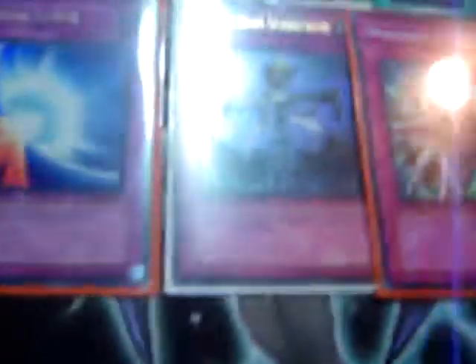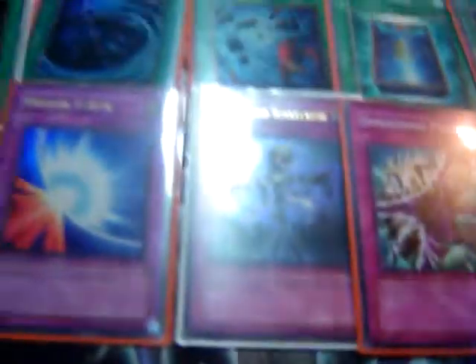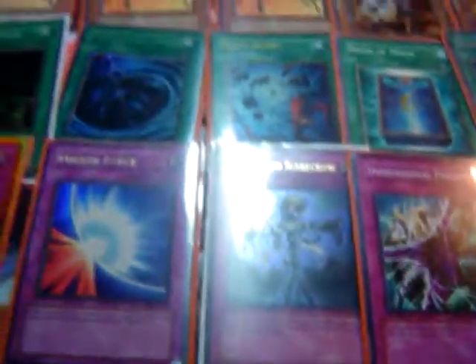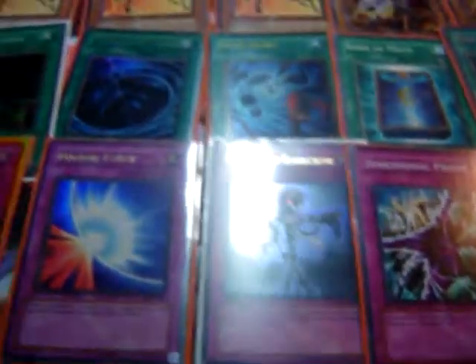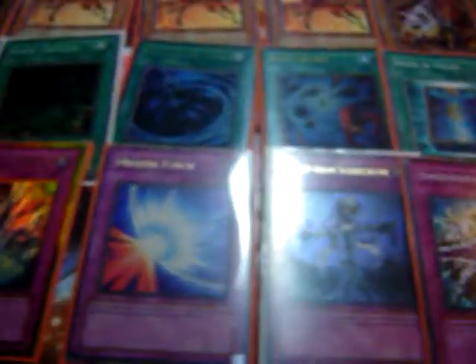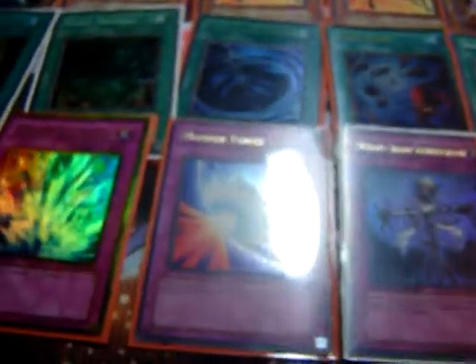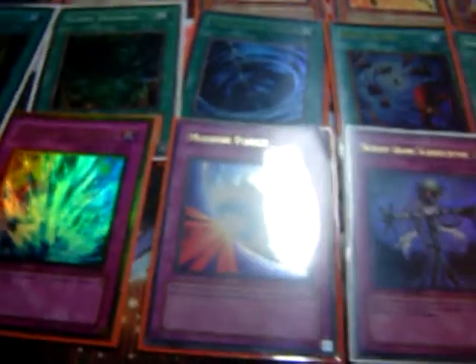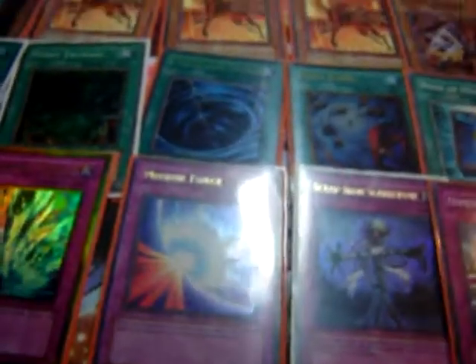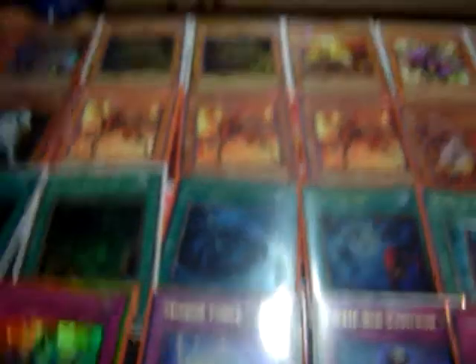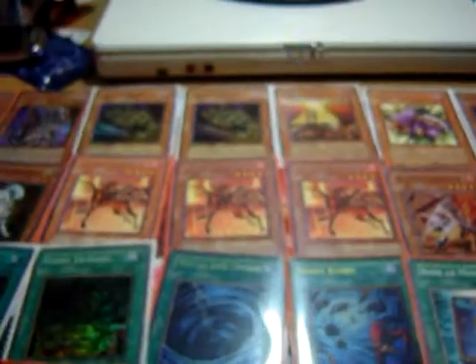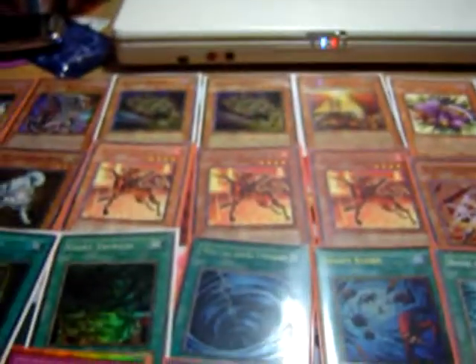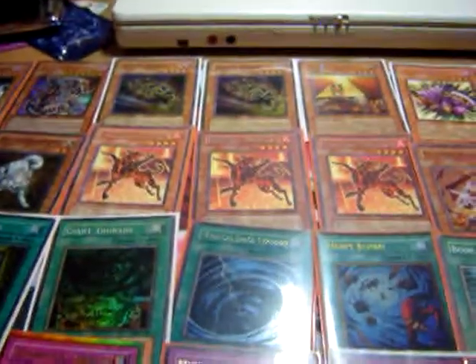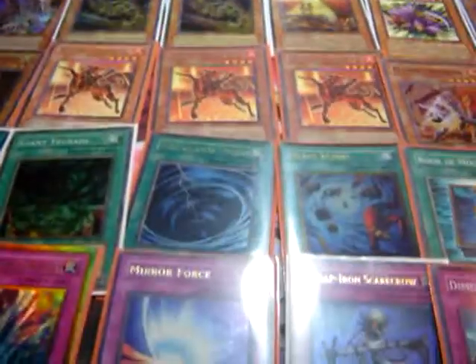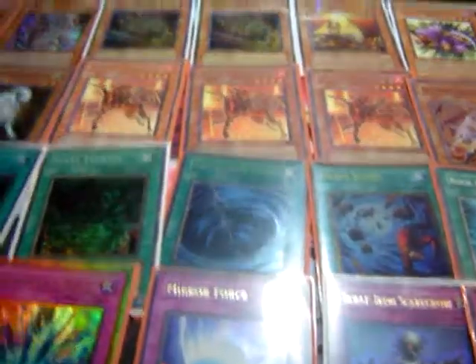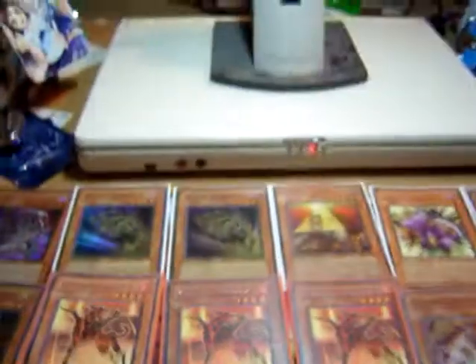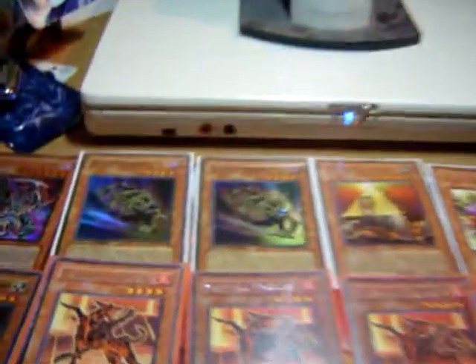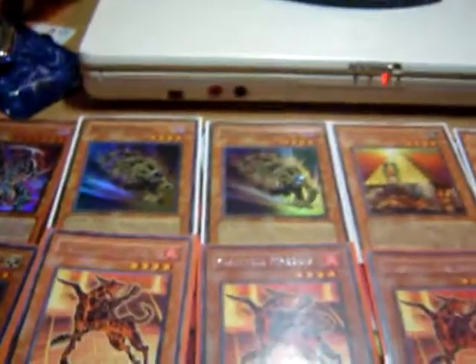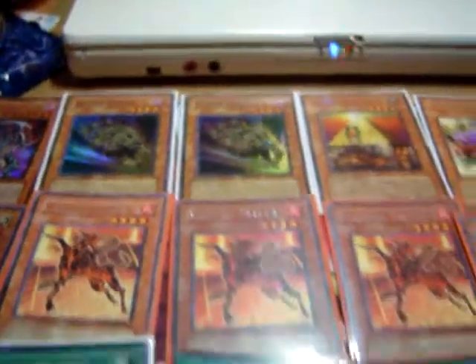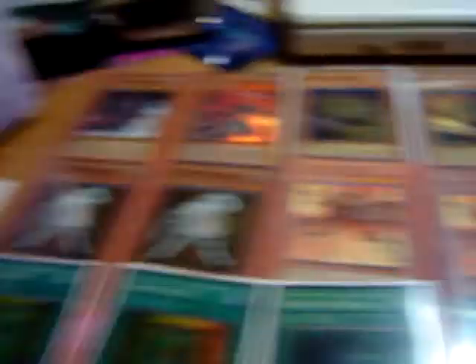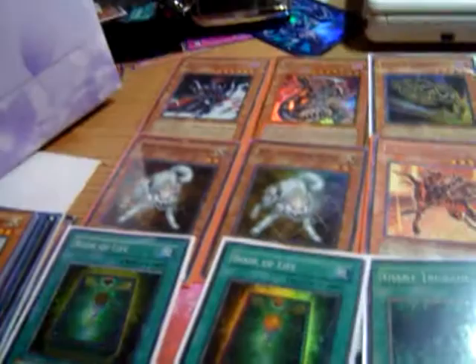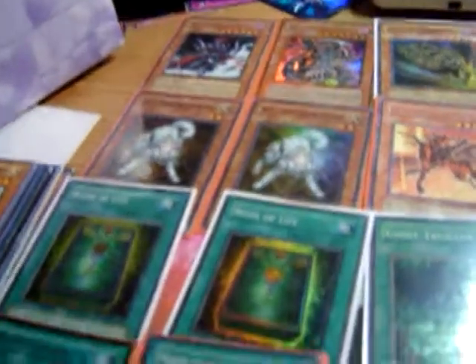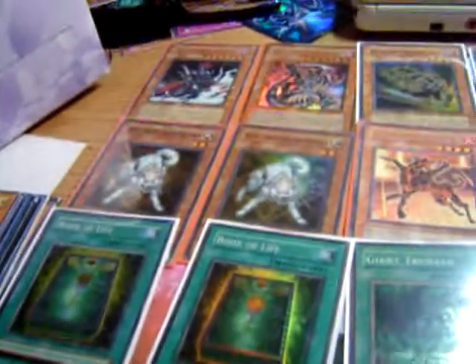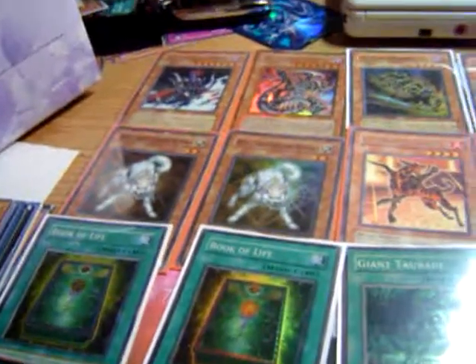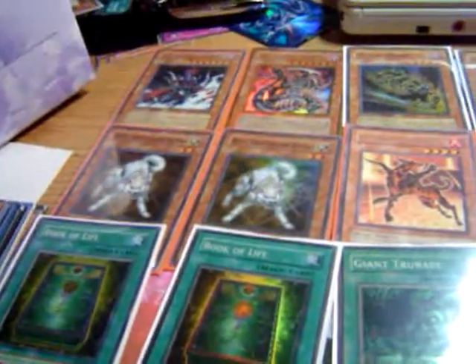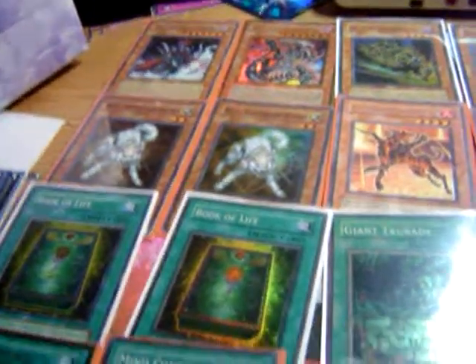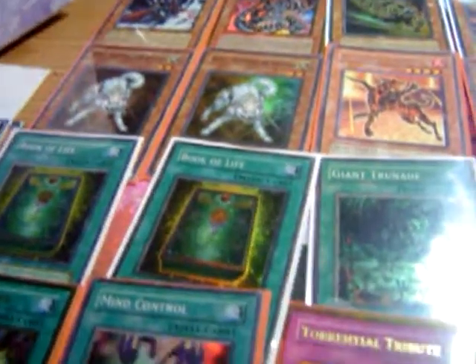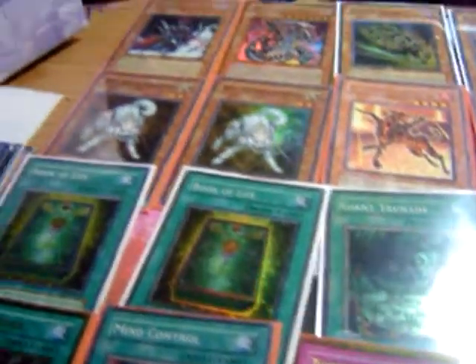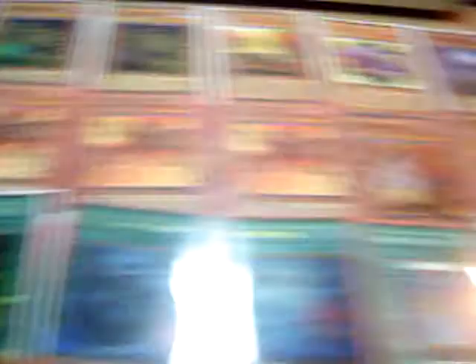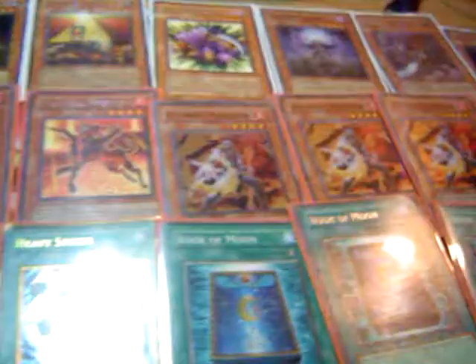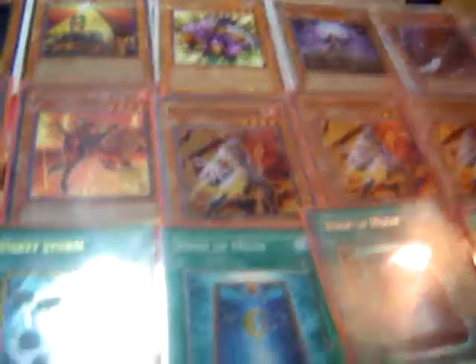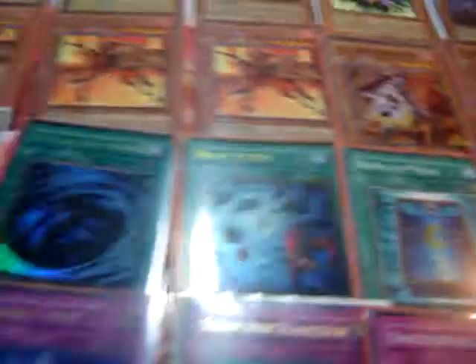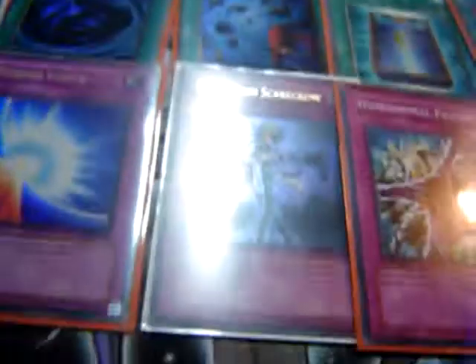And then next turn, I can summon Fire Dog, attack over it, get Flambell Magician, and Synchro with Goblin Zombie. Or if I Riko out, I can flip Riko, pop a back row, and Synchro Riko and Magician for a level 6.